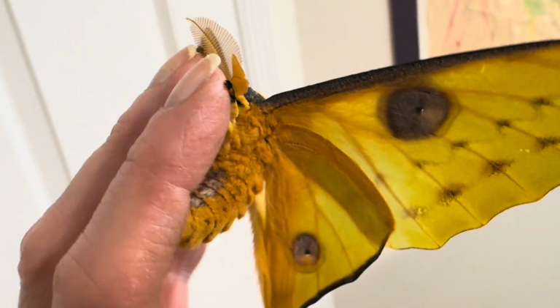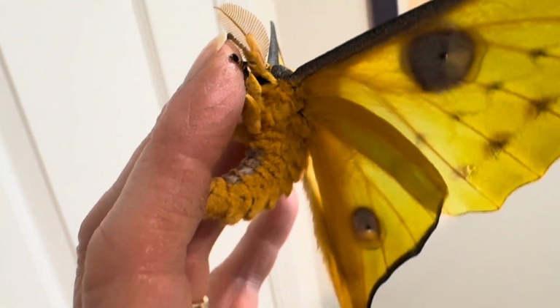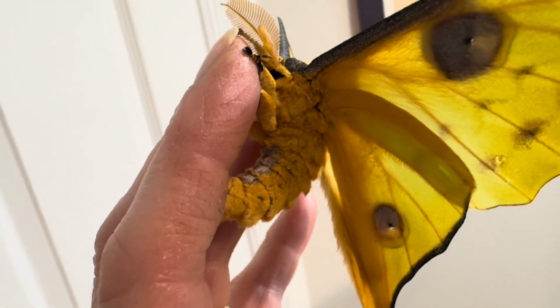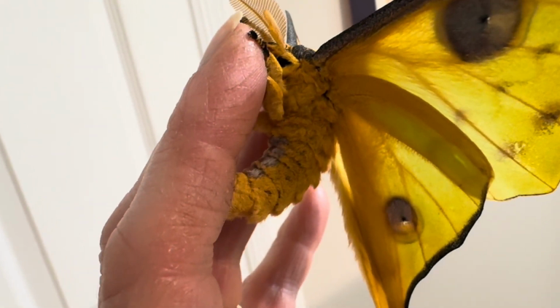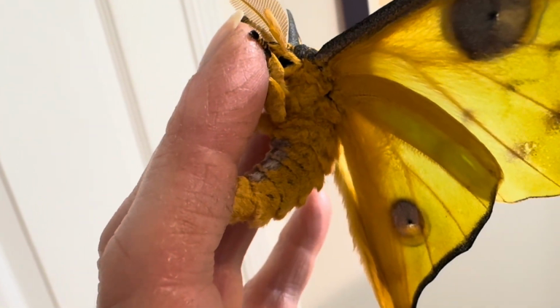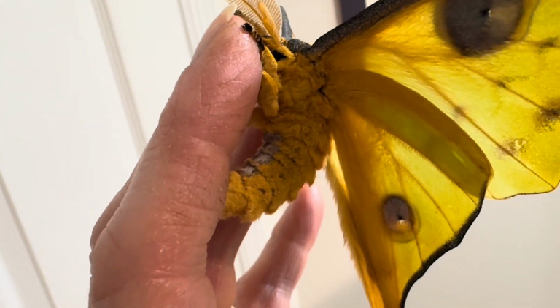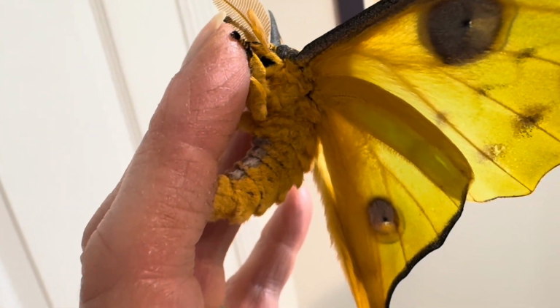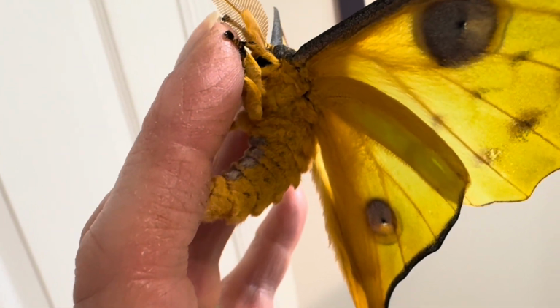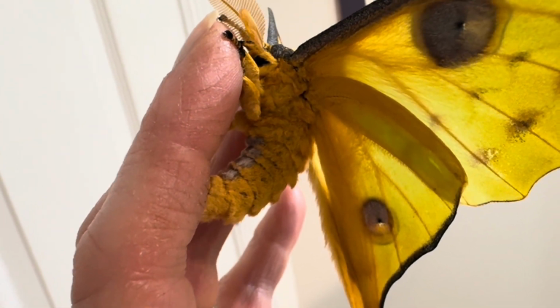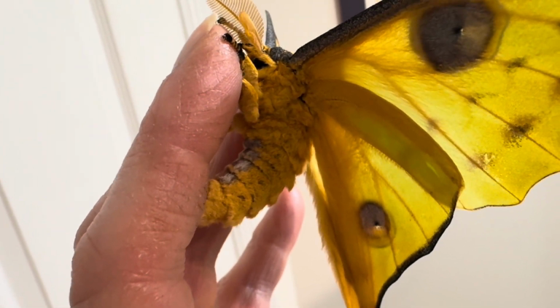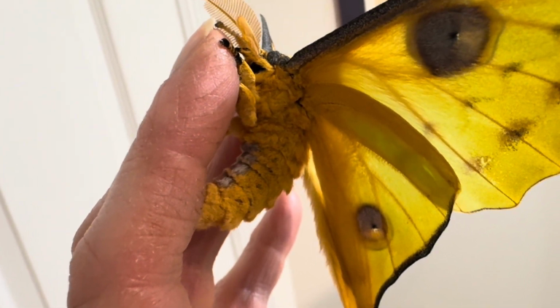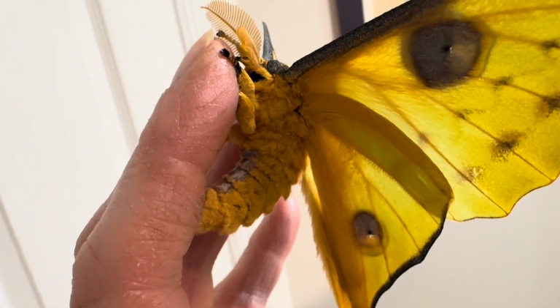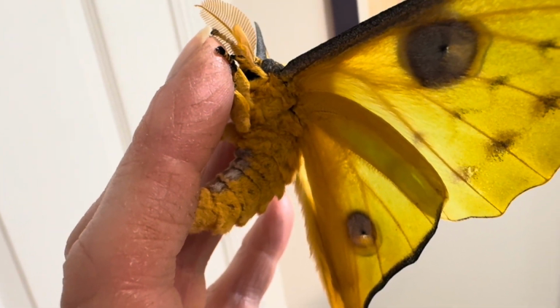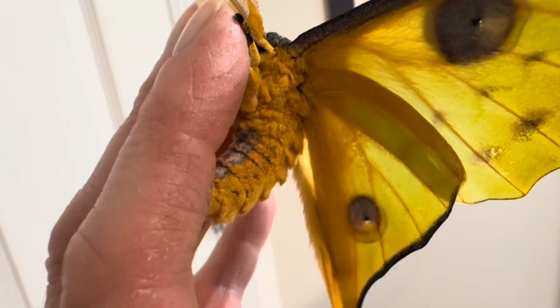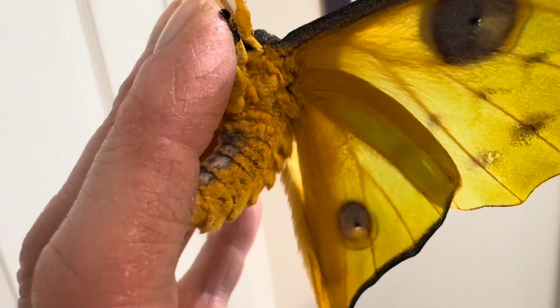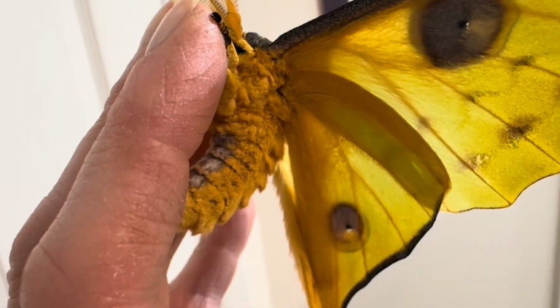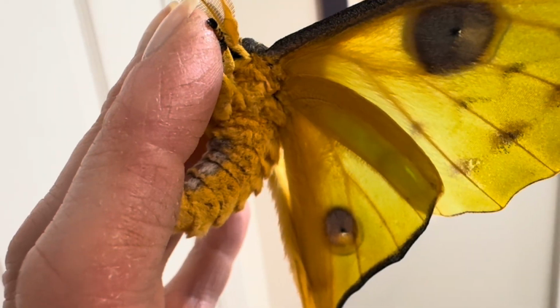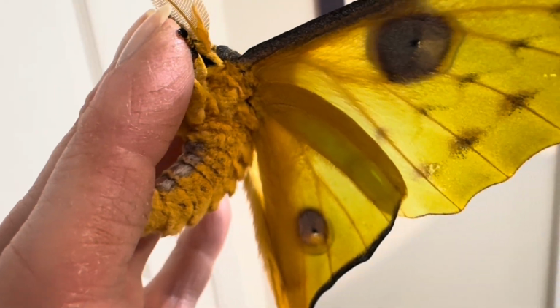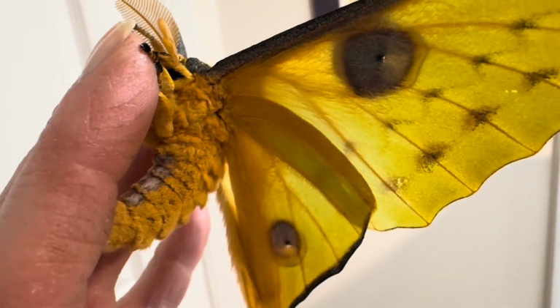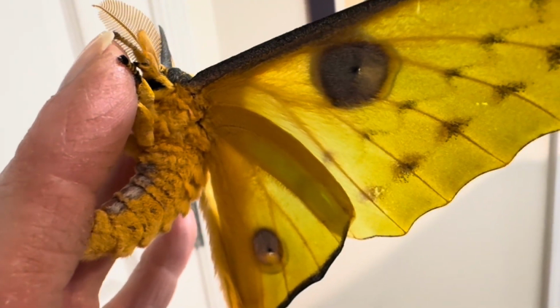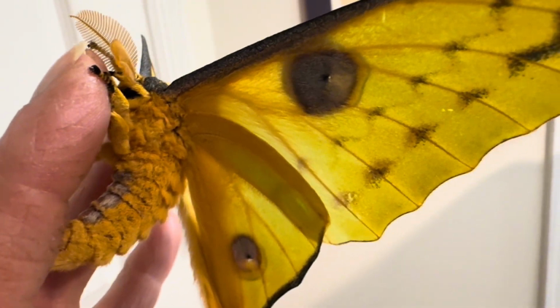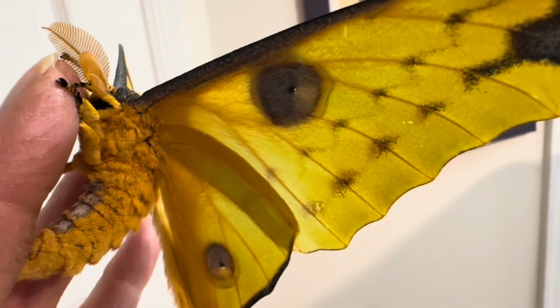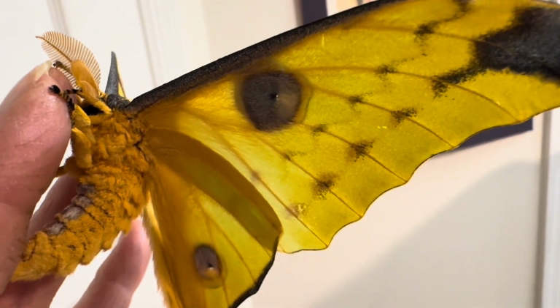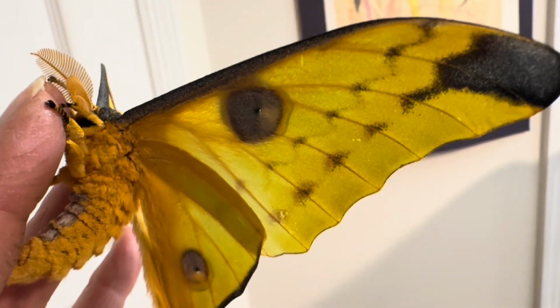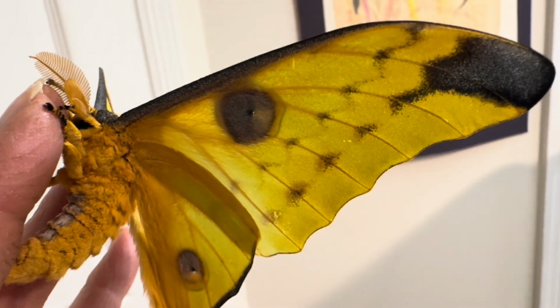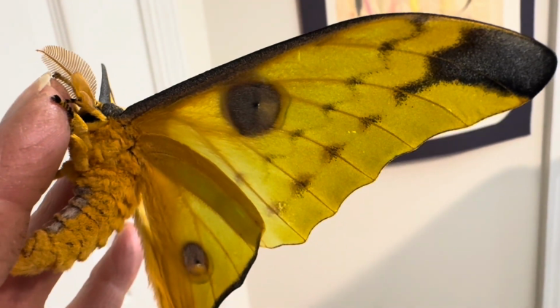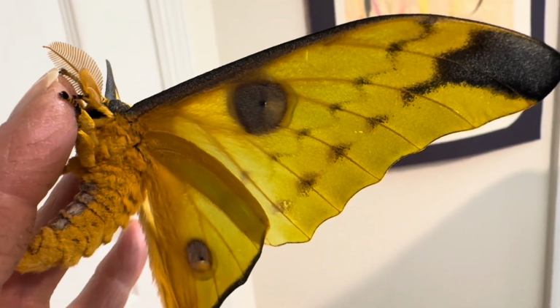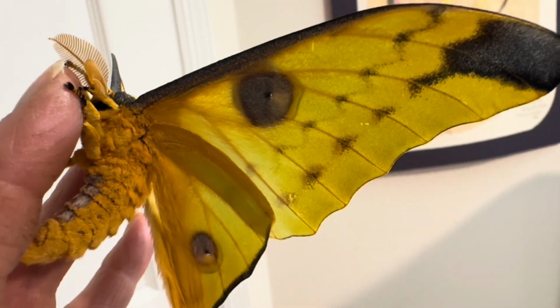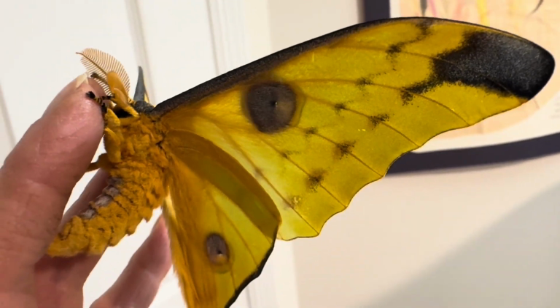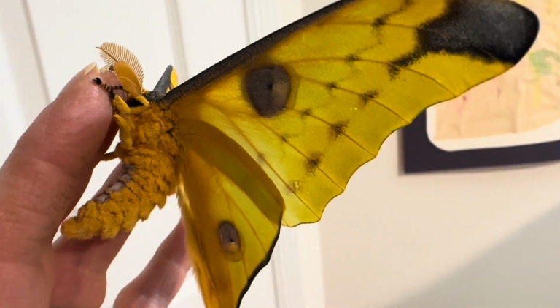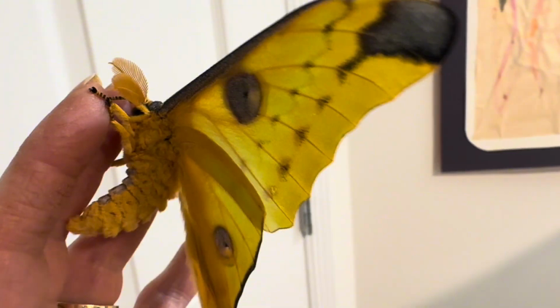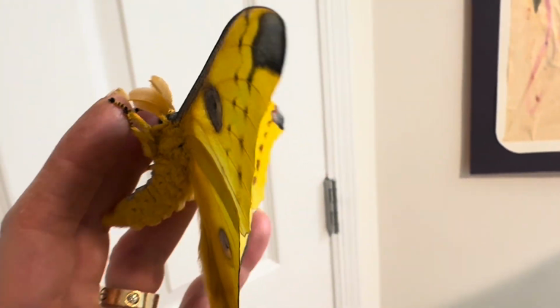Their yellow wings are miraculous, and held out flat like this they are really something to behold. If you ever get the chance to see these in person, I highly recommend you do so, as it is something you will not soon forget.